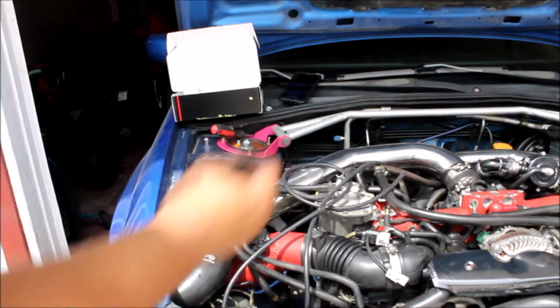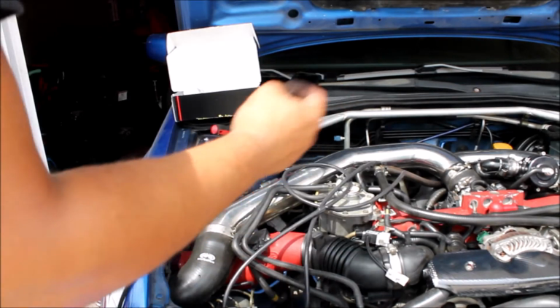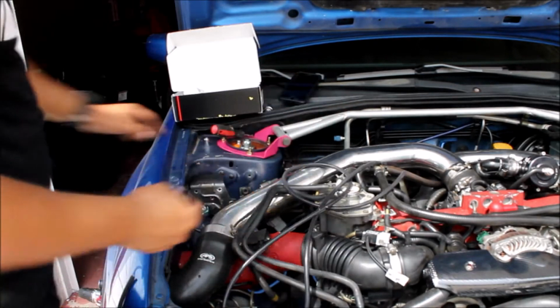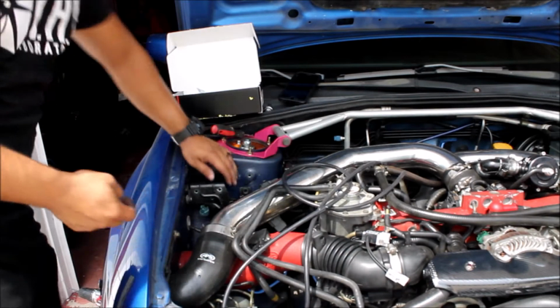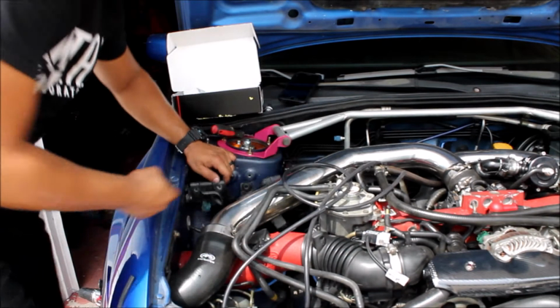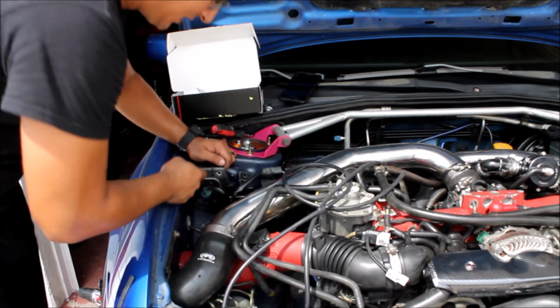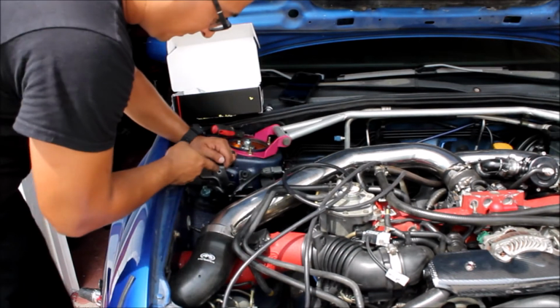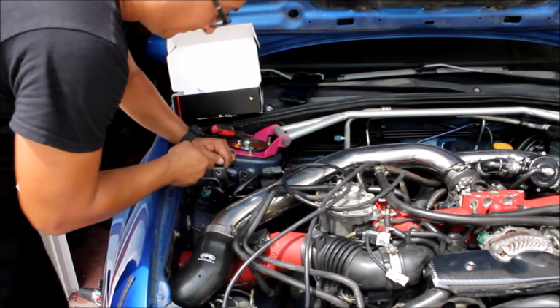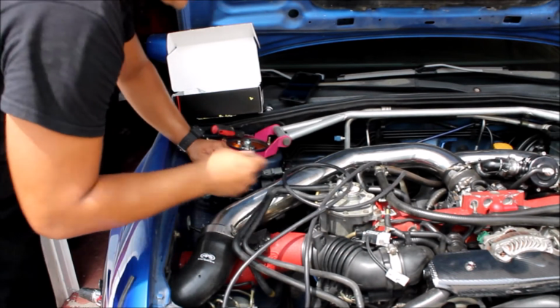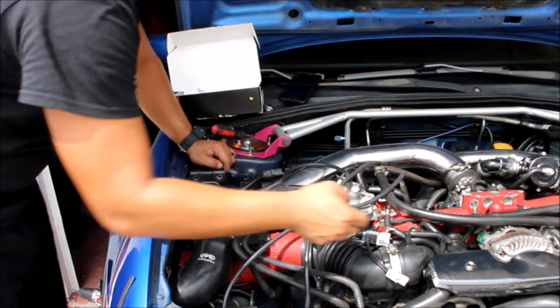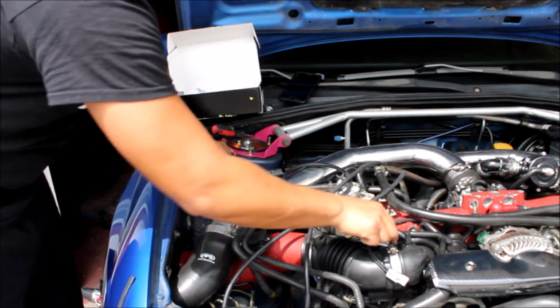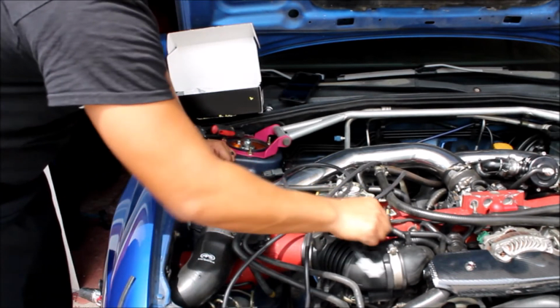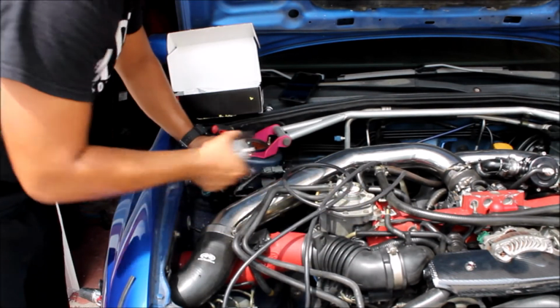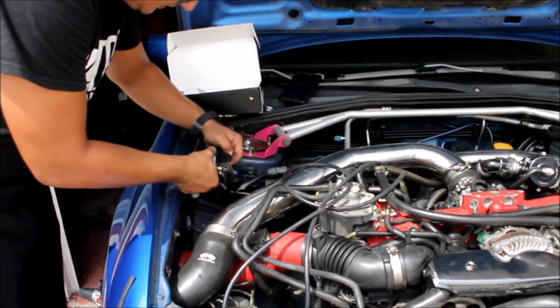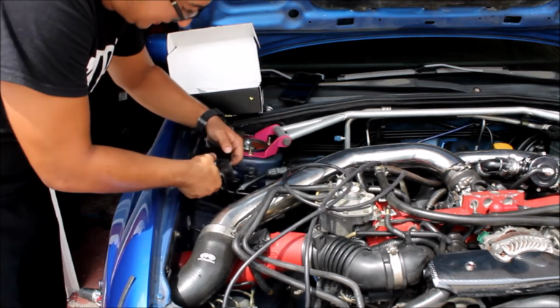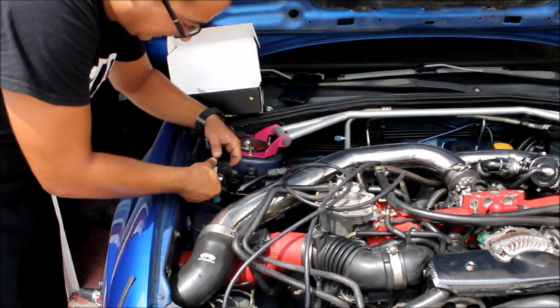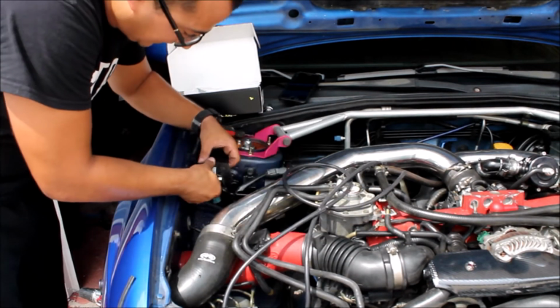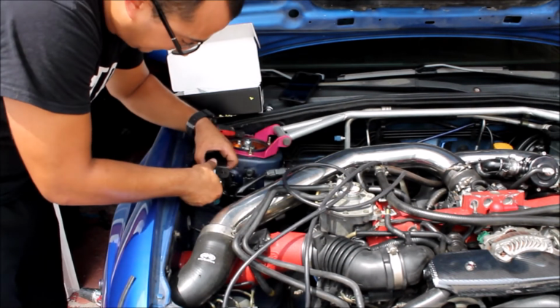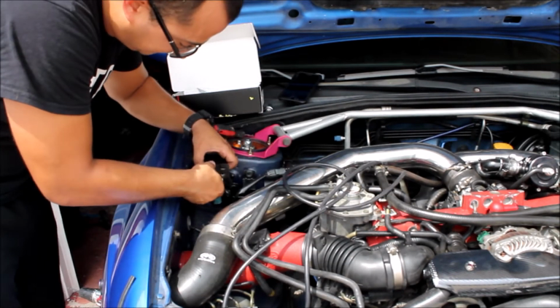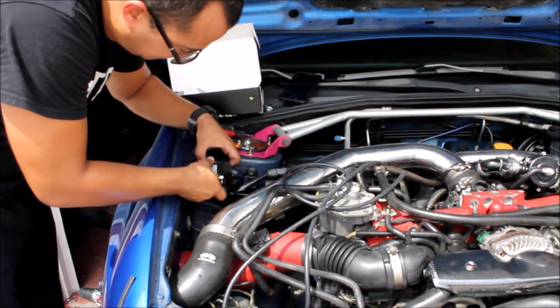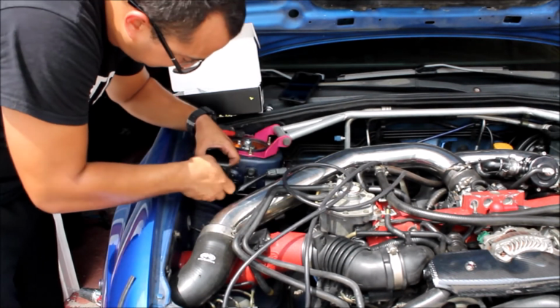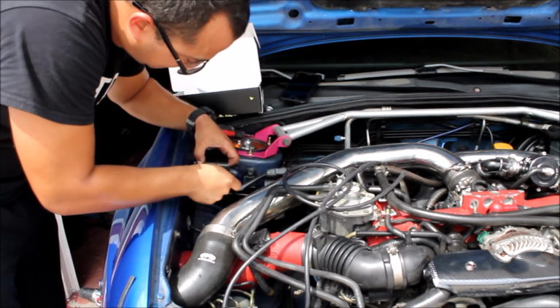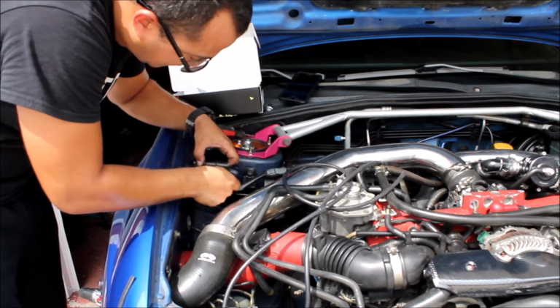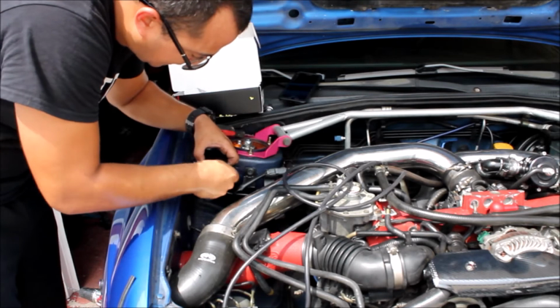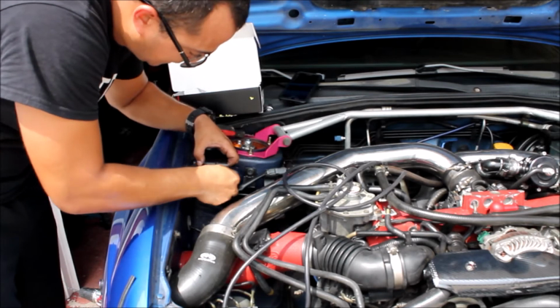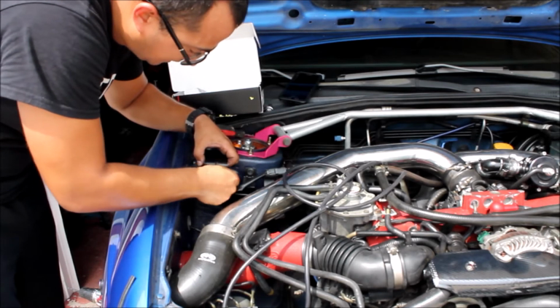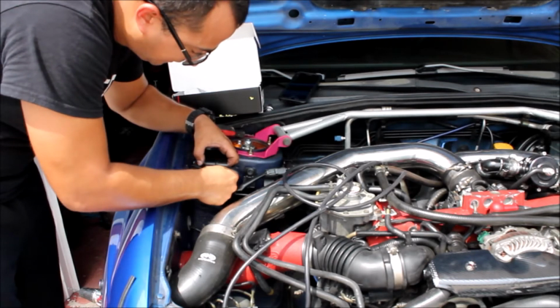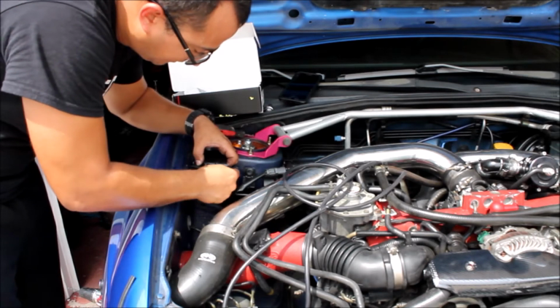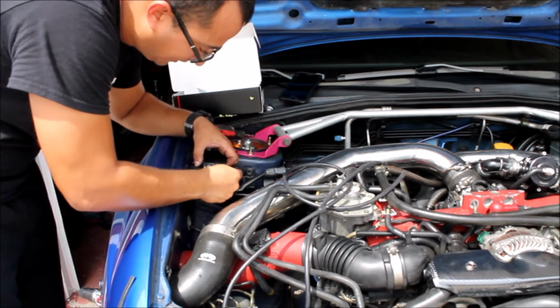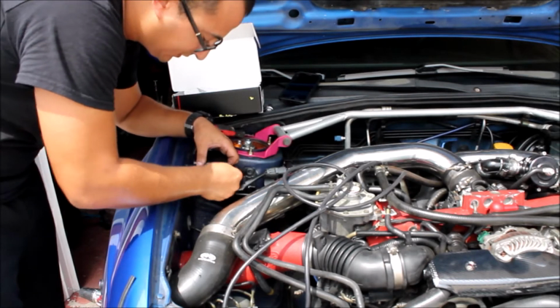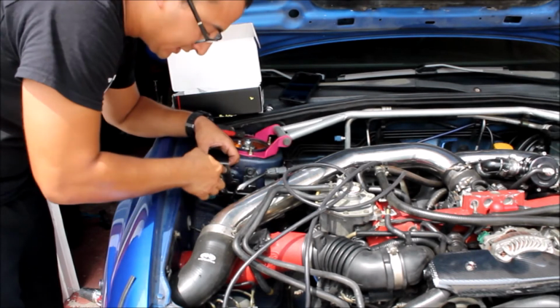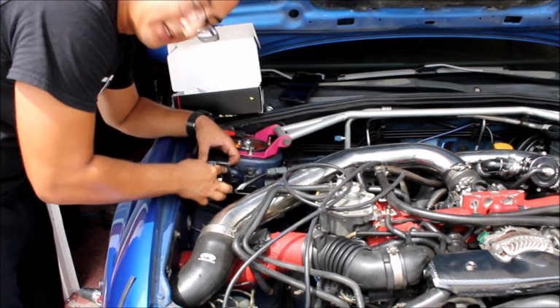I drilled a couple of holes right here so I can mount the COBB unit — just like that — and it'll fit perfect, just like that.